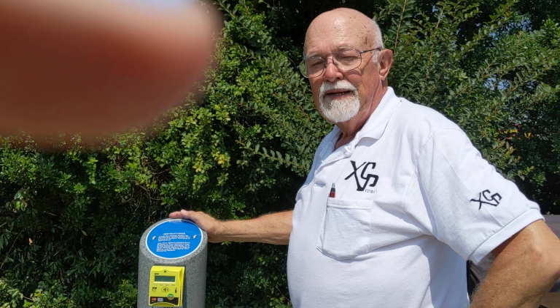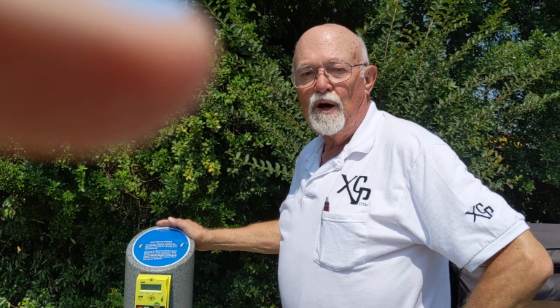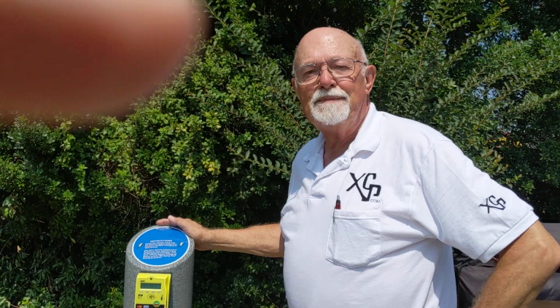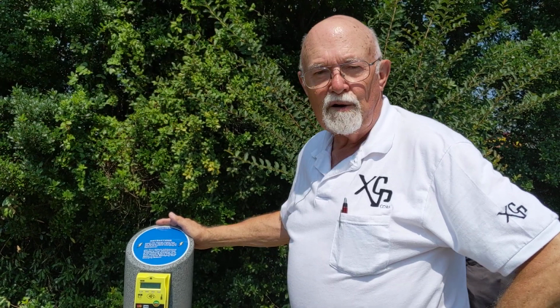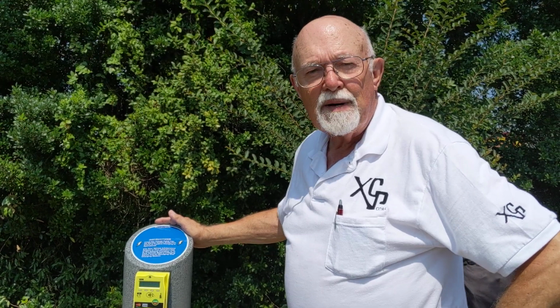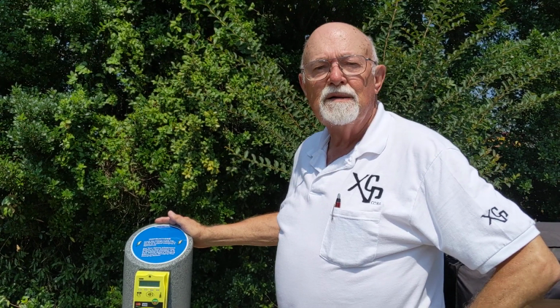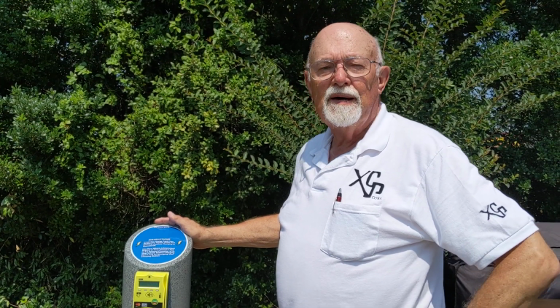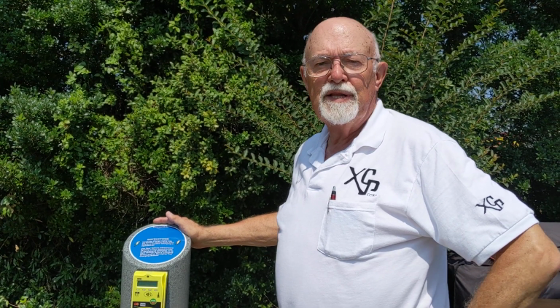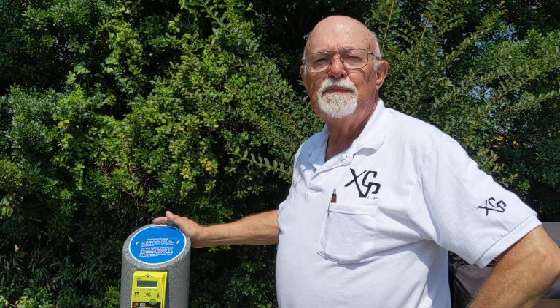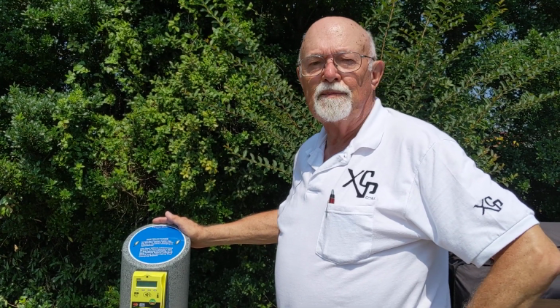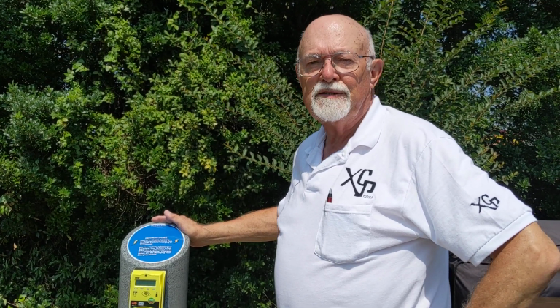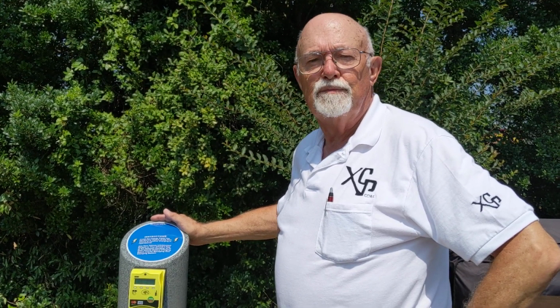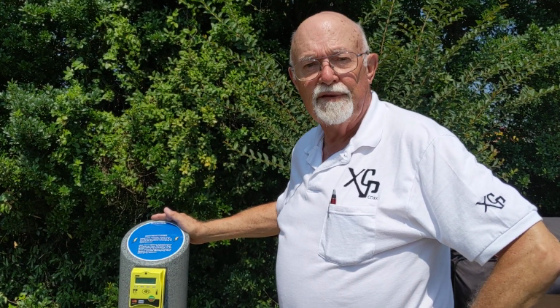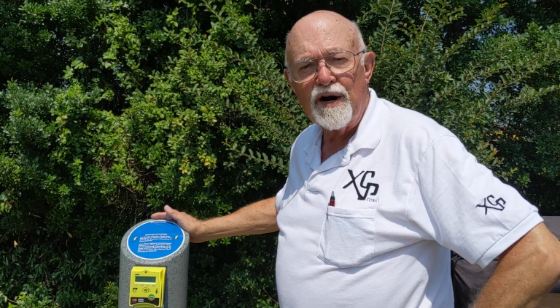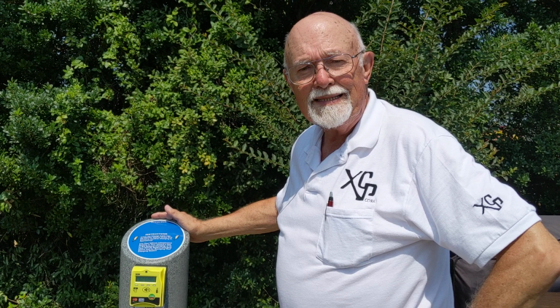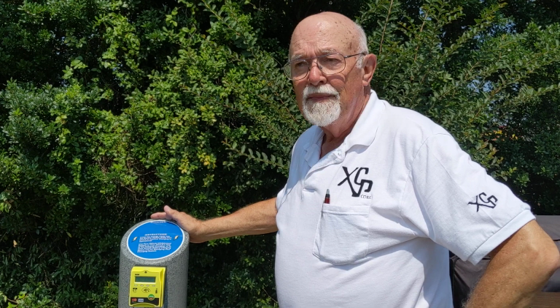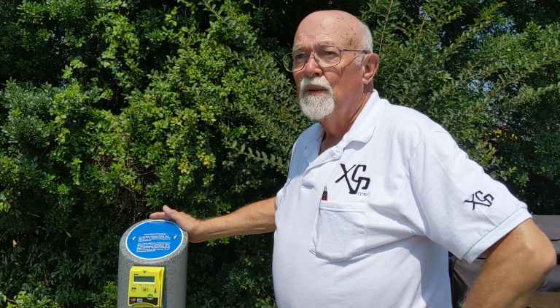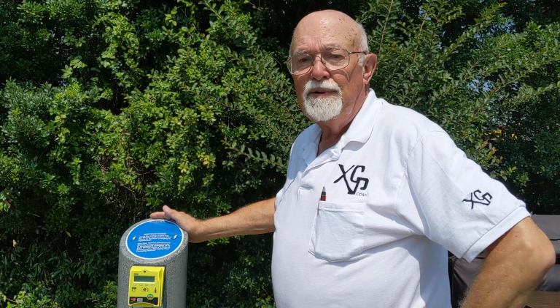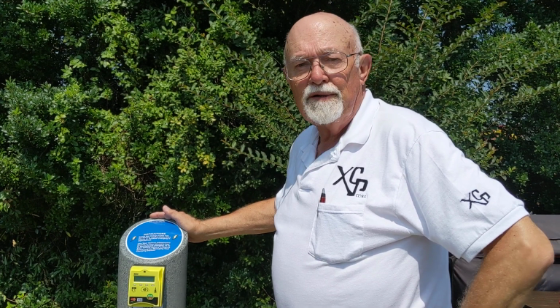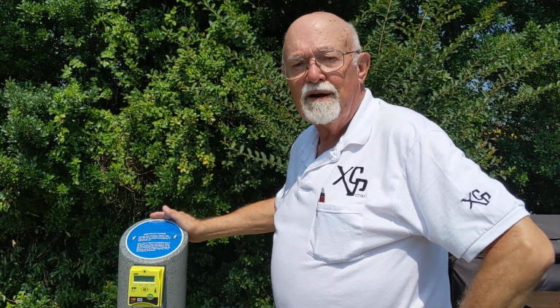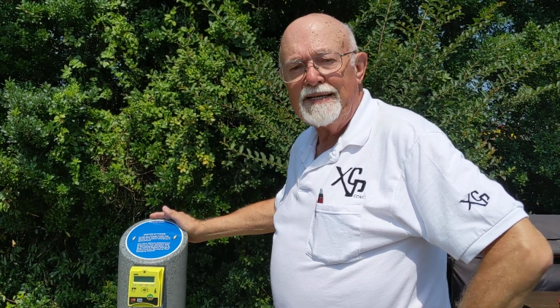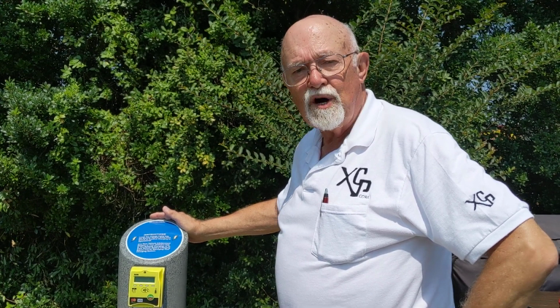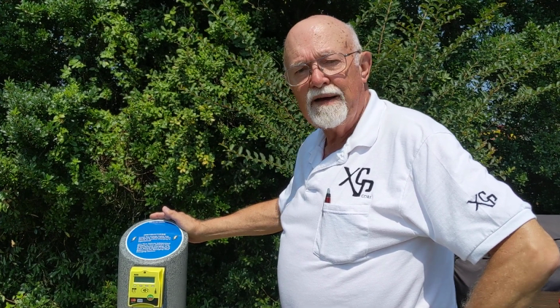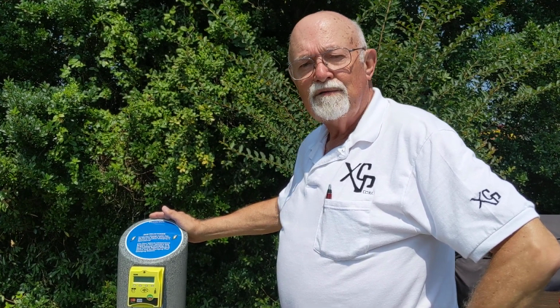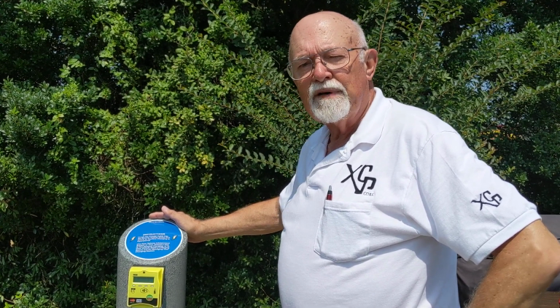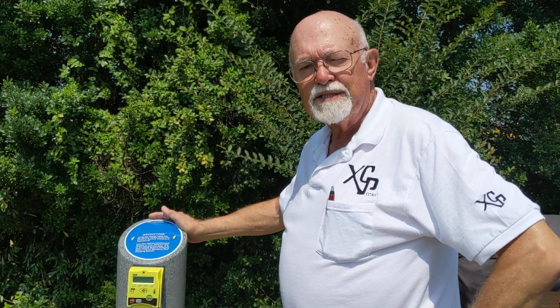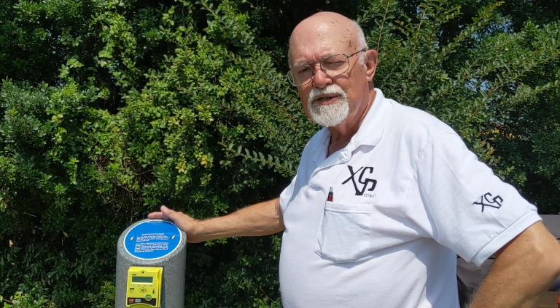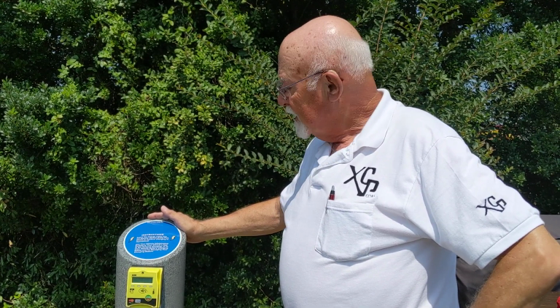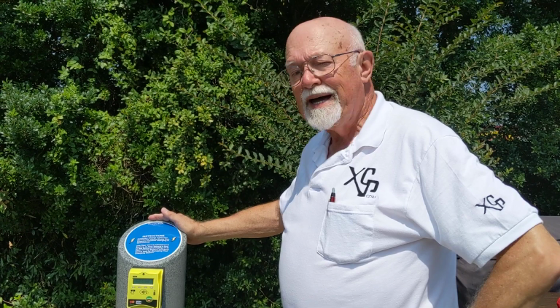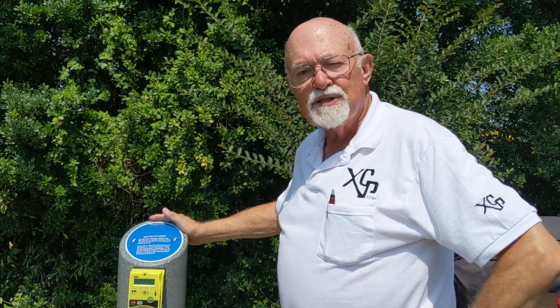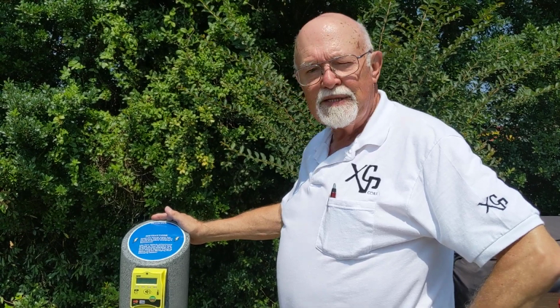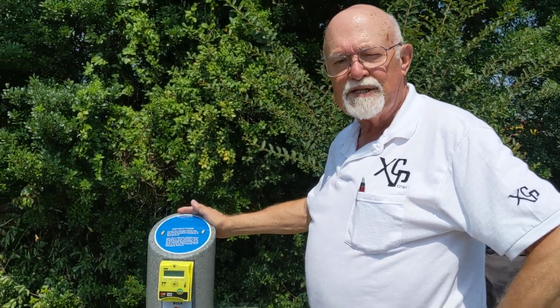Hello, my name is Daryl Rademacher. I'm with XCP Corporation, Brooksville, Florida. We're up here in North Carolina installing, for one of our customers, our cashless payment system.